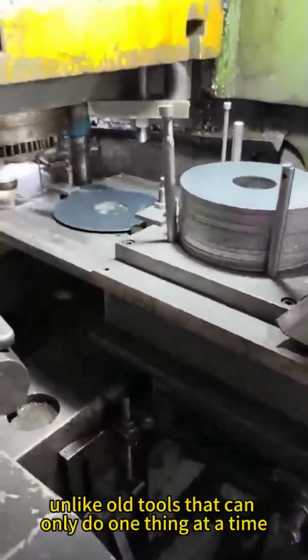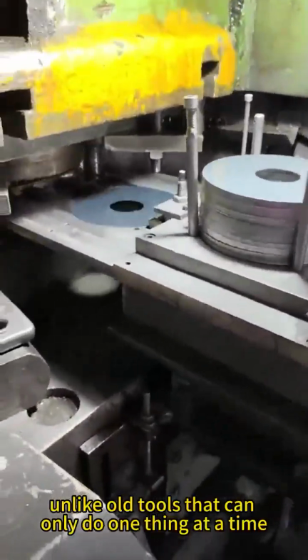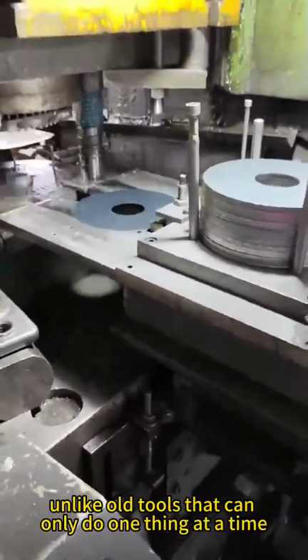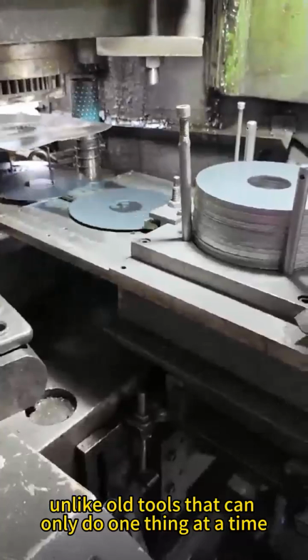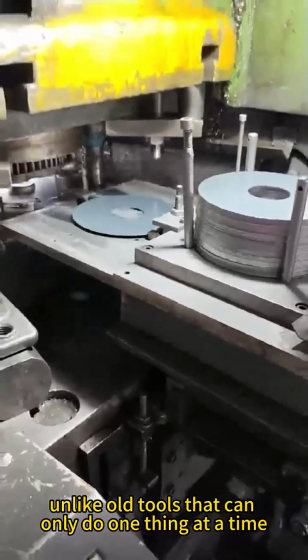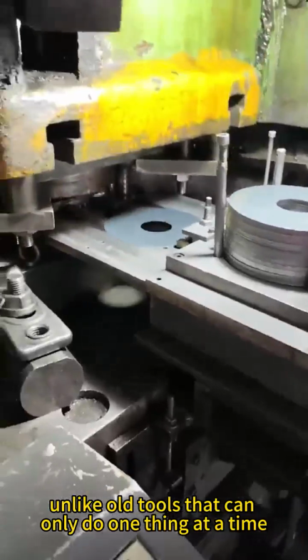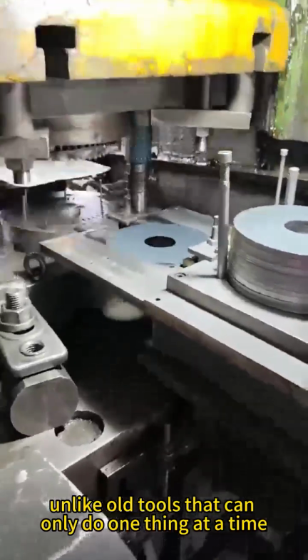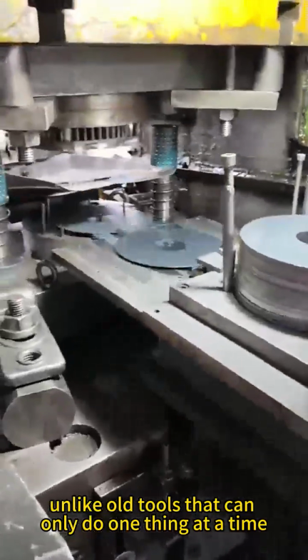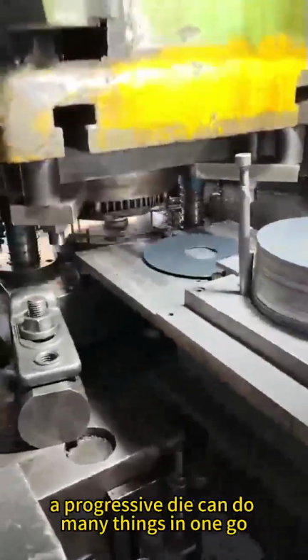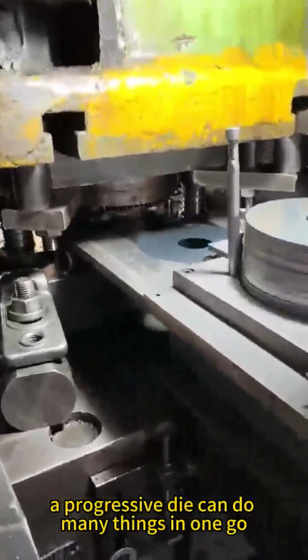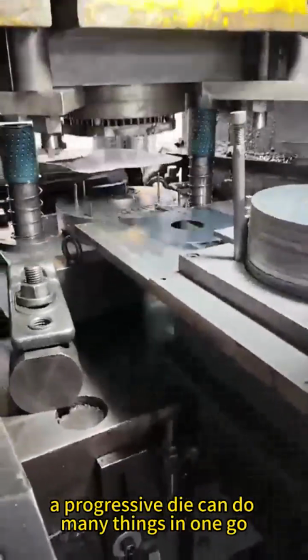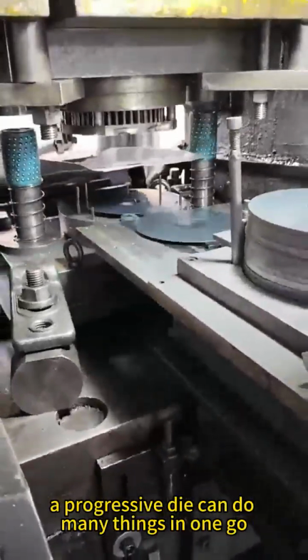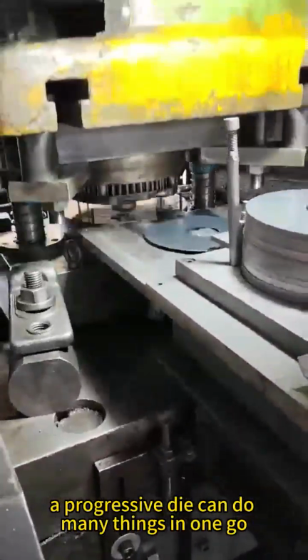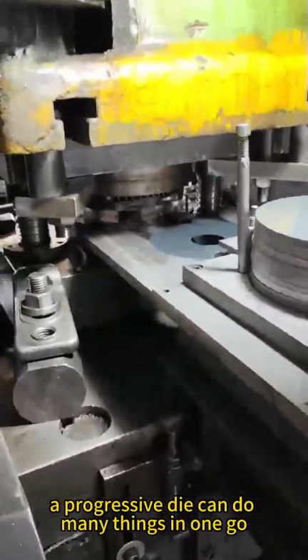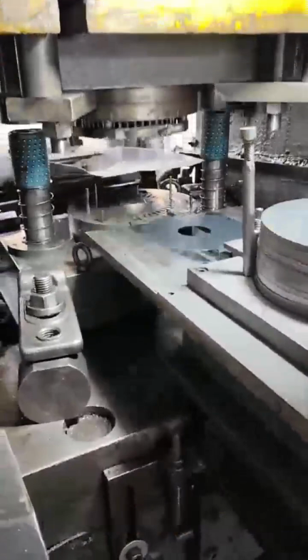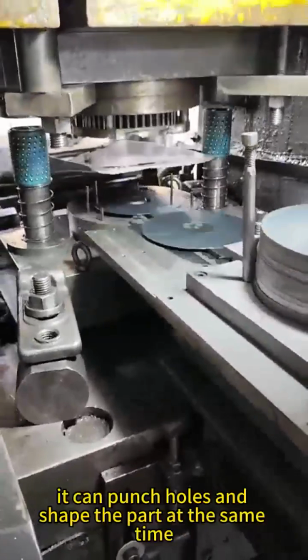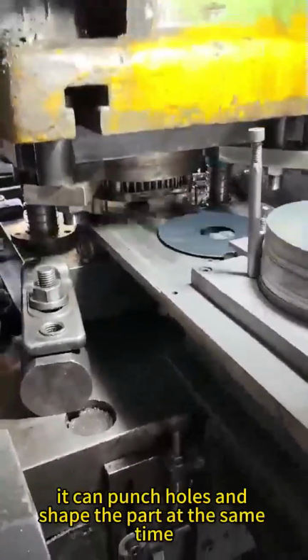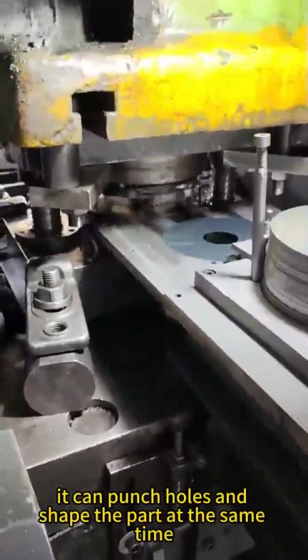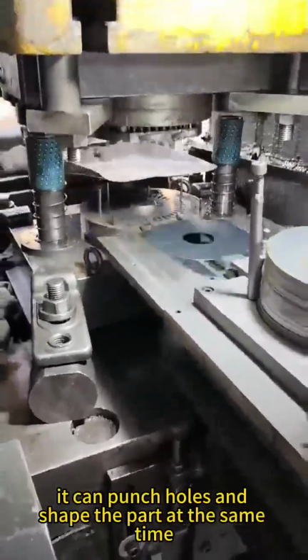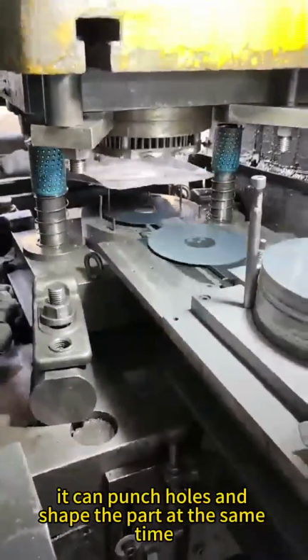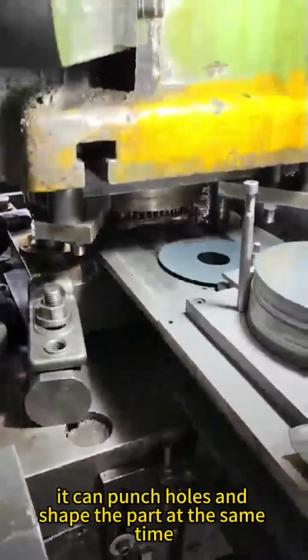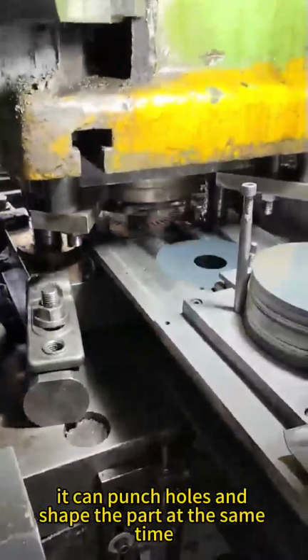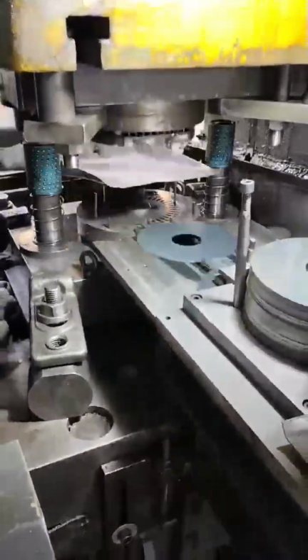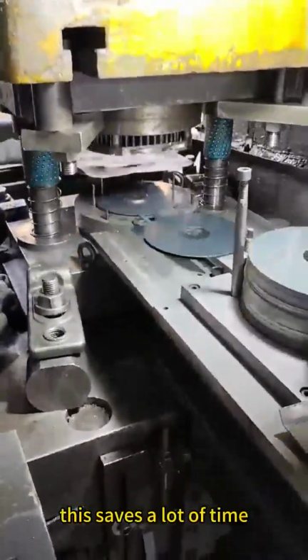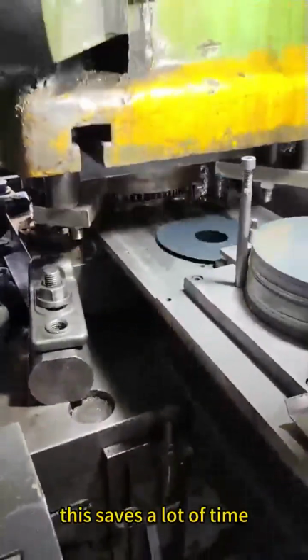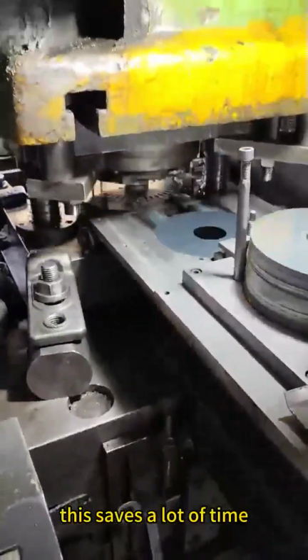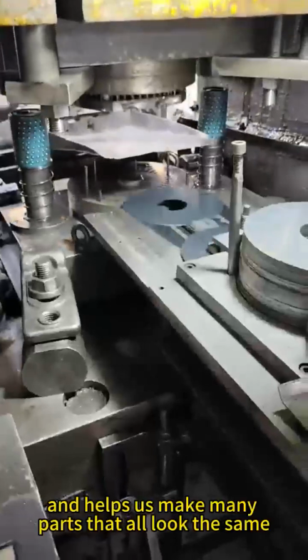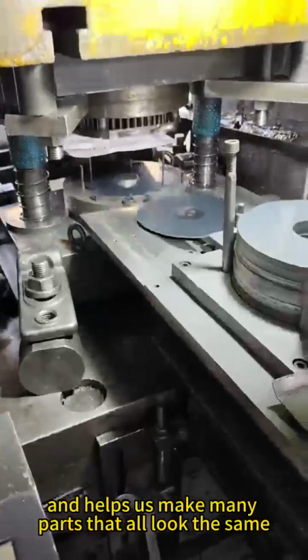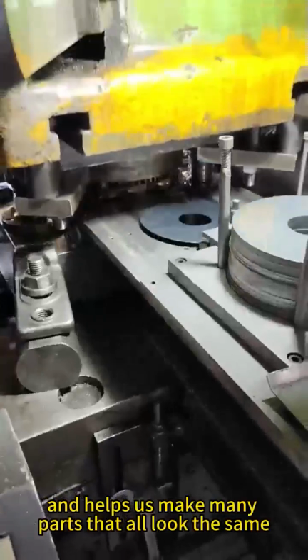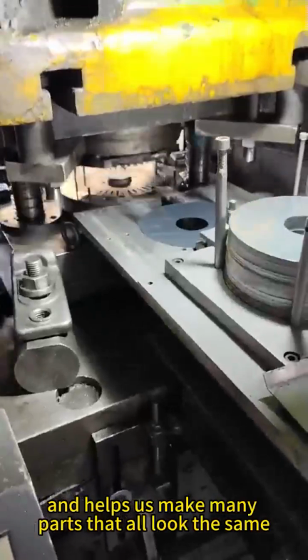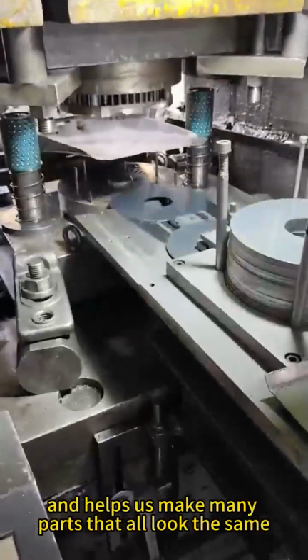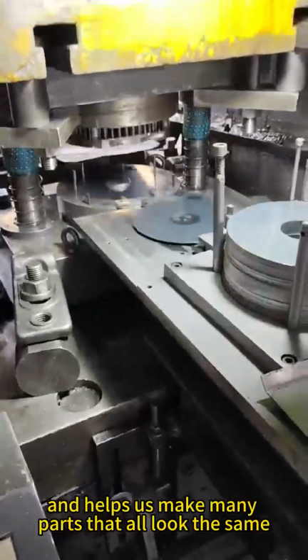Unlike old tools that can only do one thing at a time, a progressive die can do many things in one go. It can punch holes and shape the part at the same time. This saves a lot of time and helps us make many parts that all look the same.